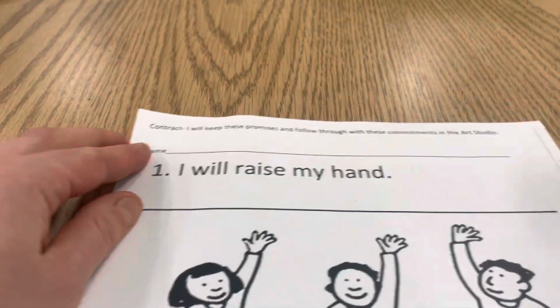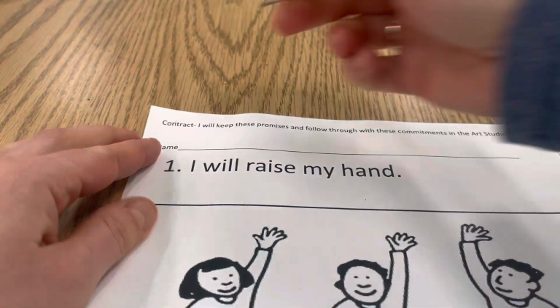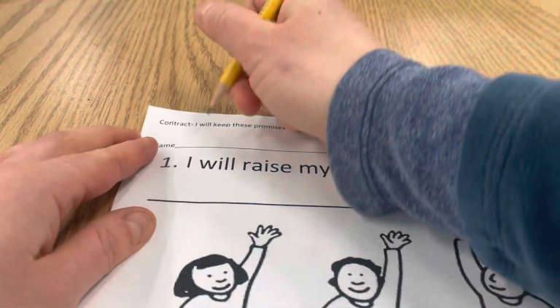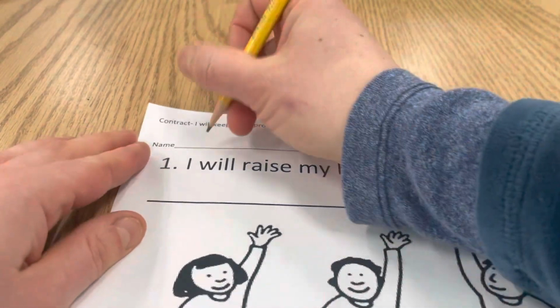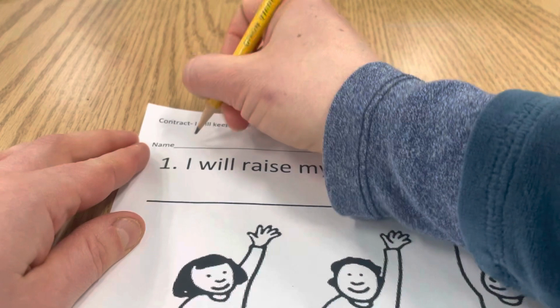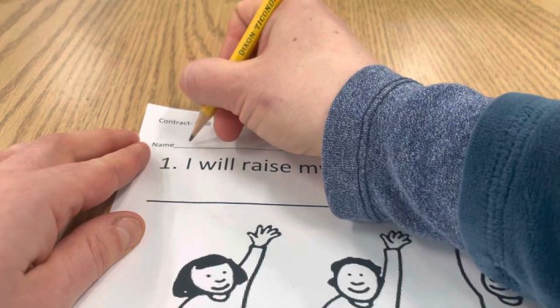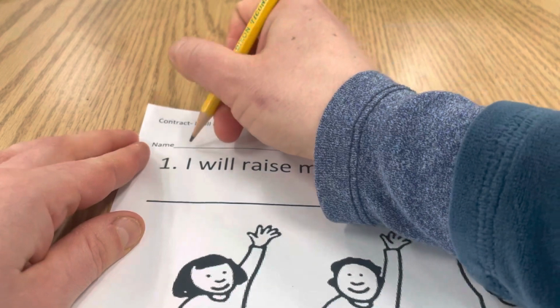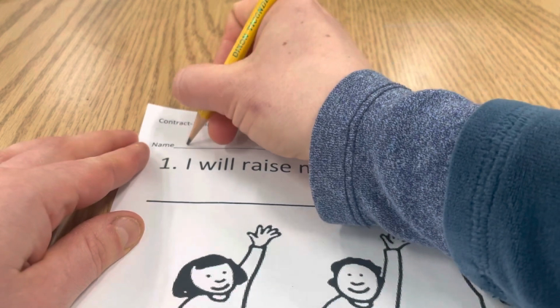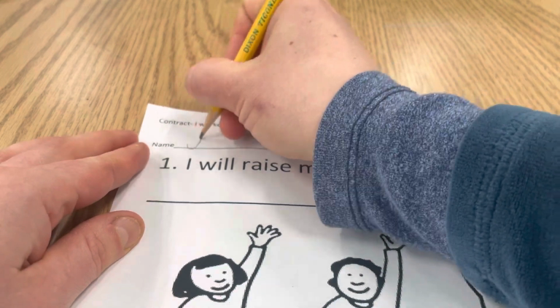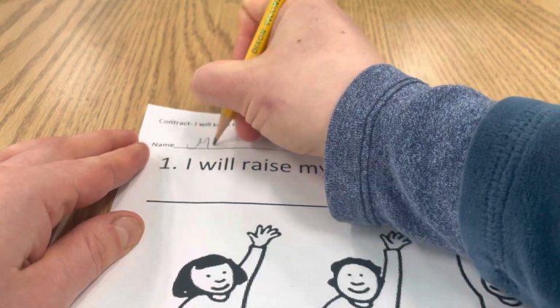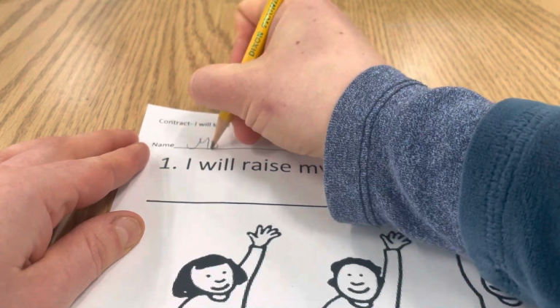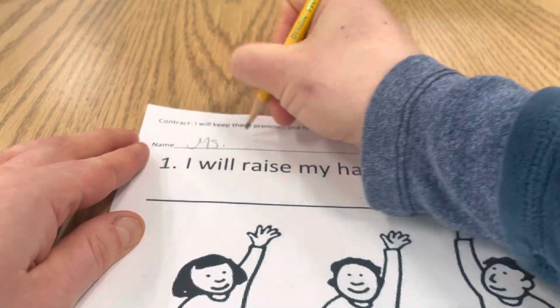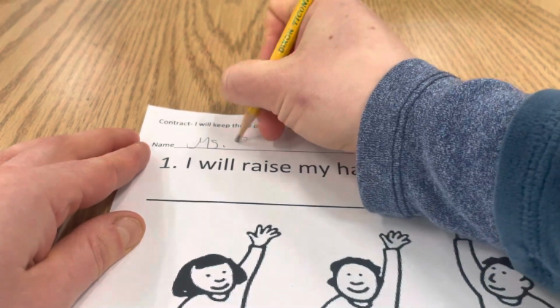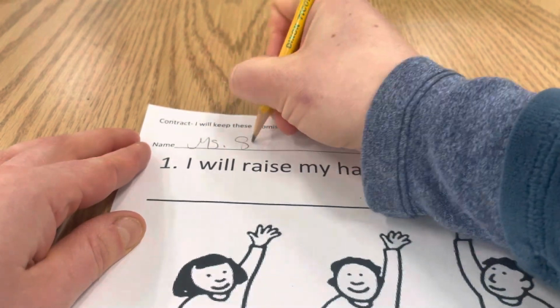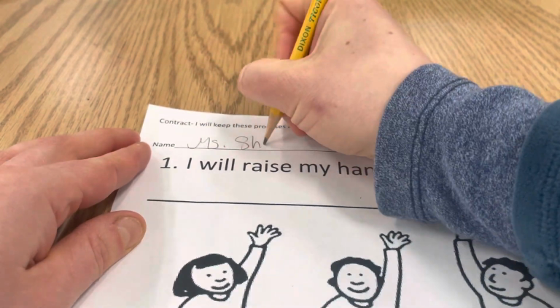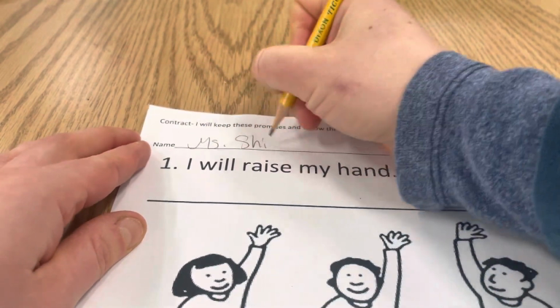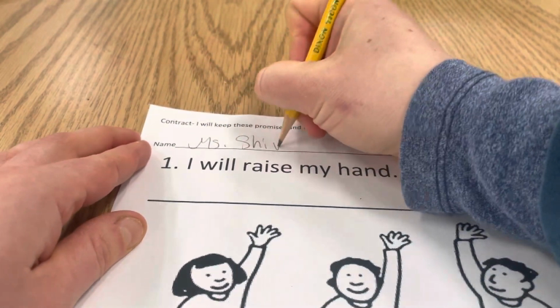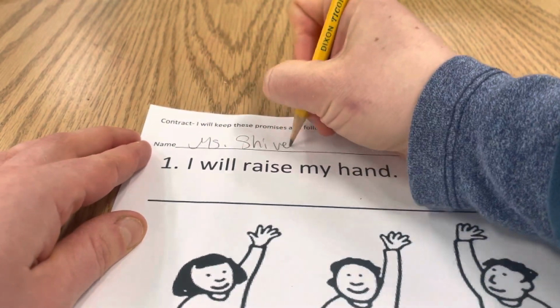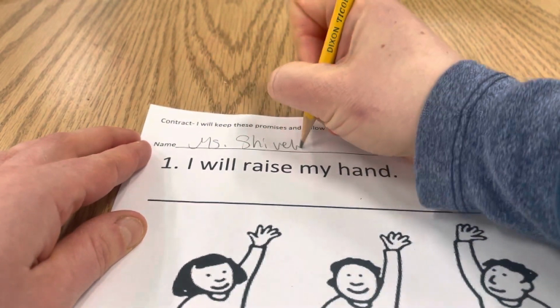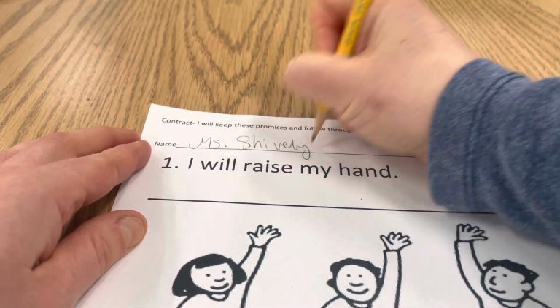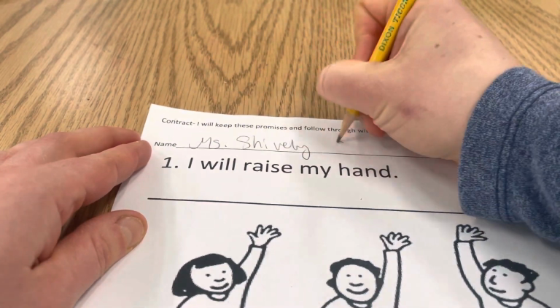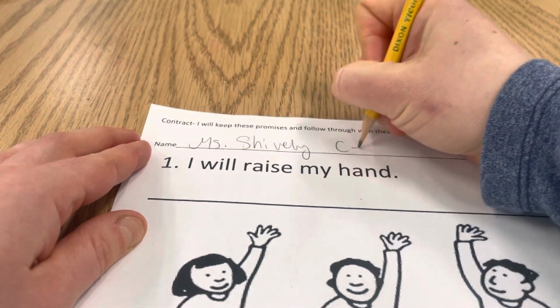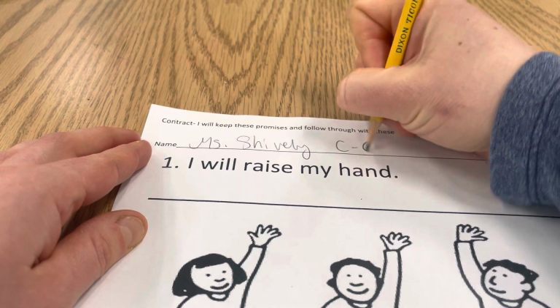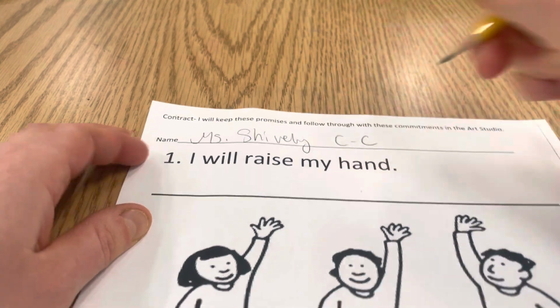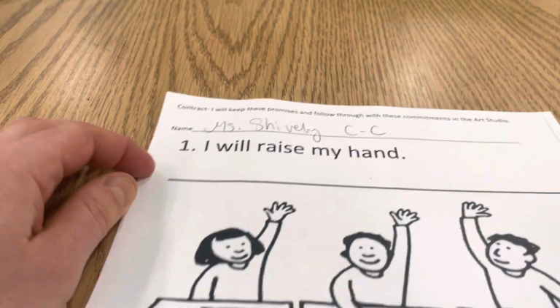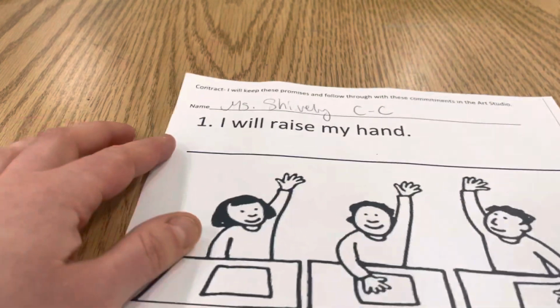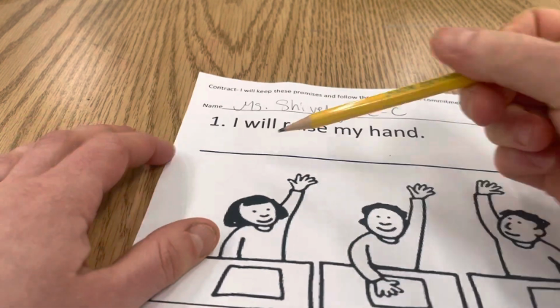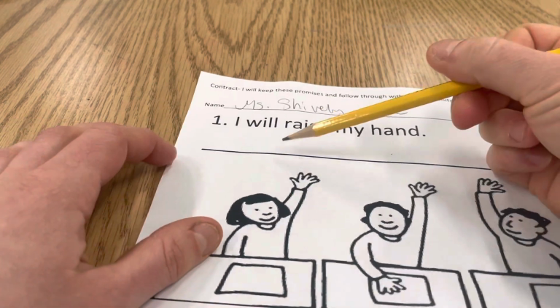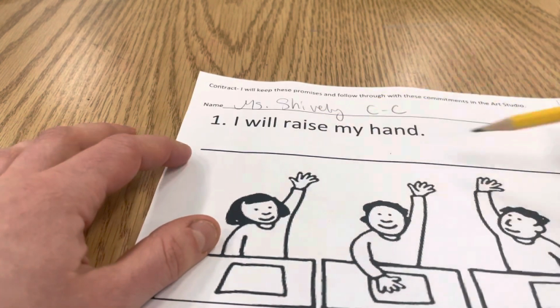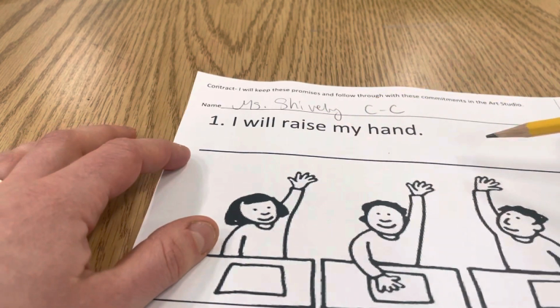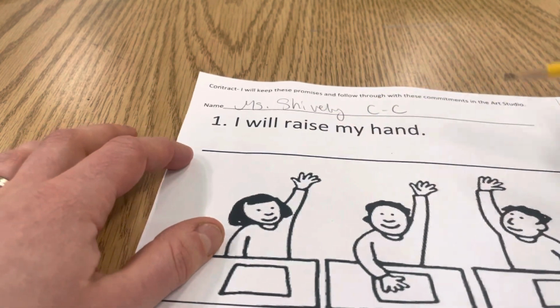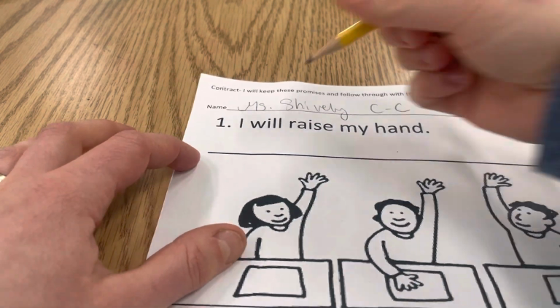You're going to write your name and your class code, and then you're going to copy the sentence.